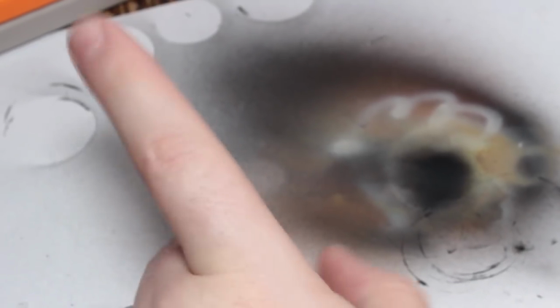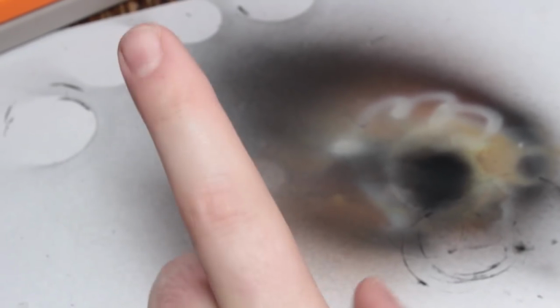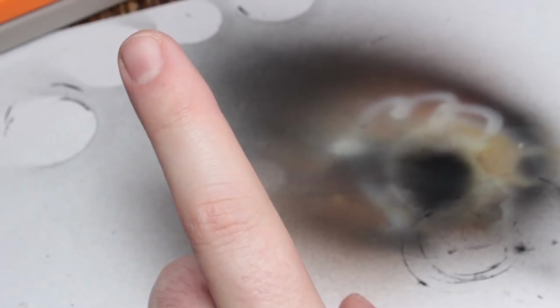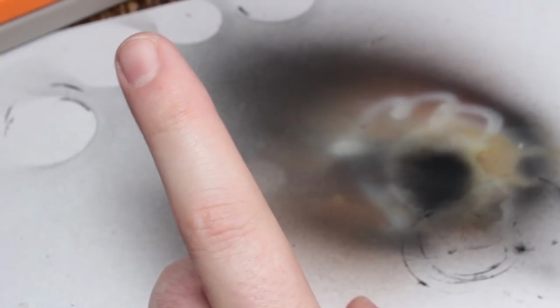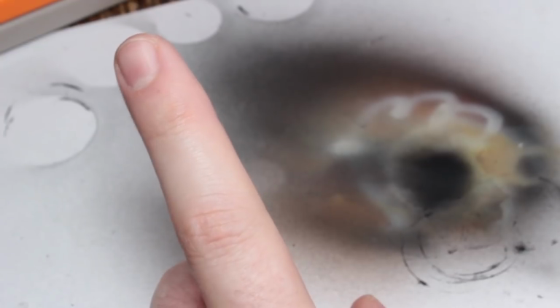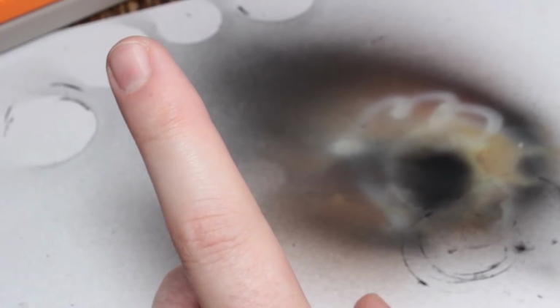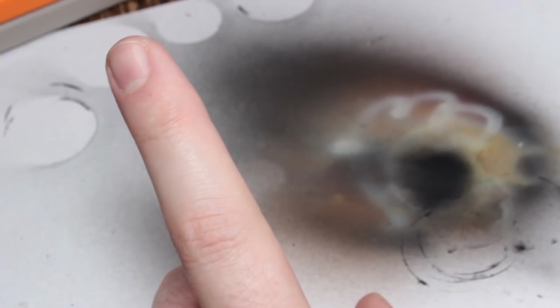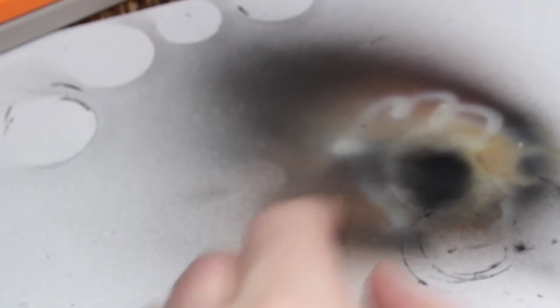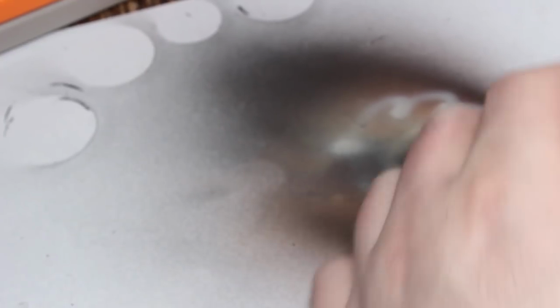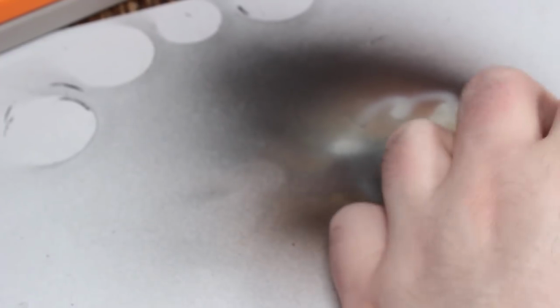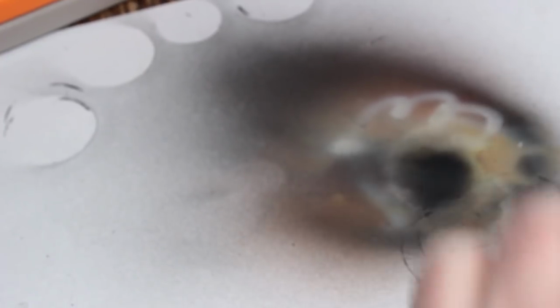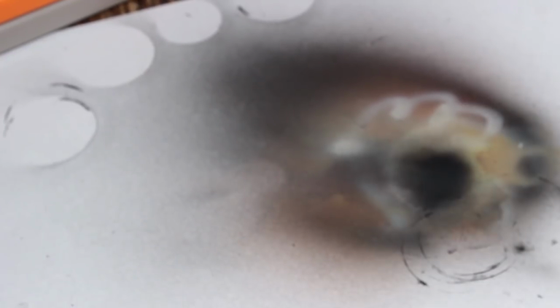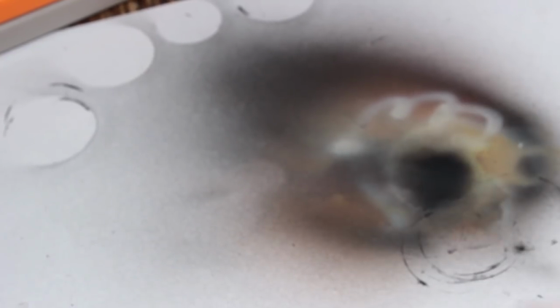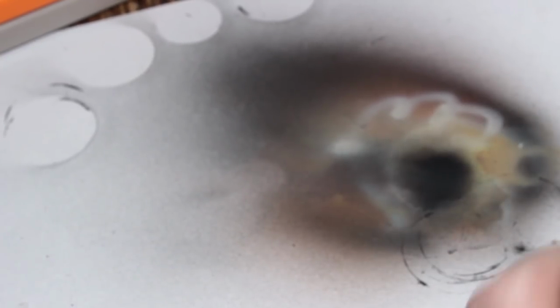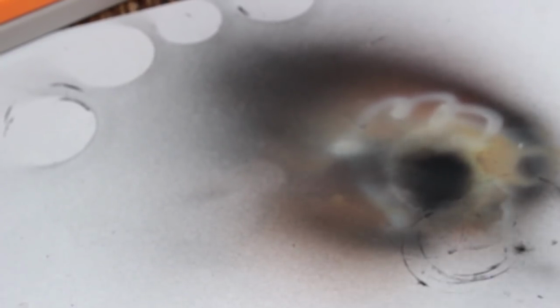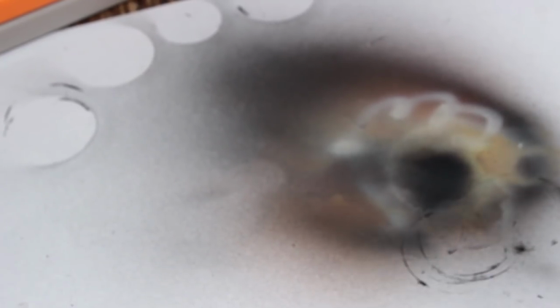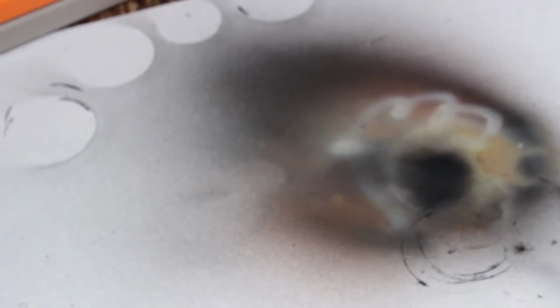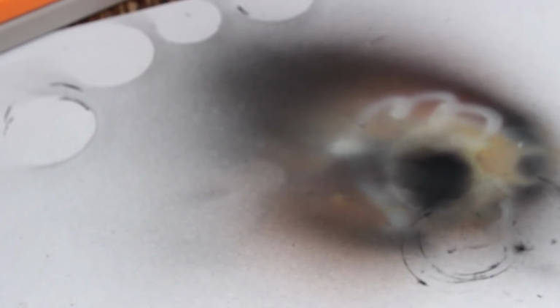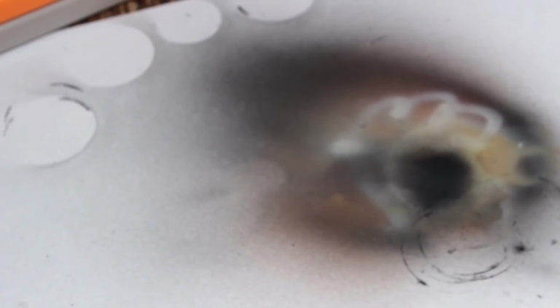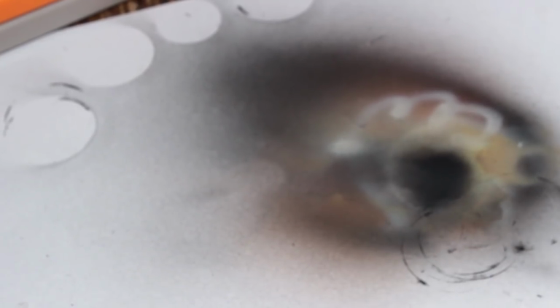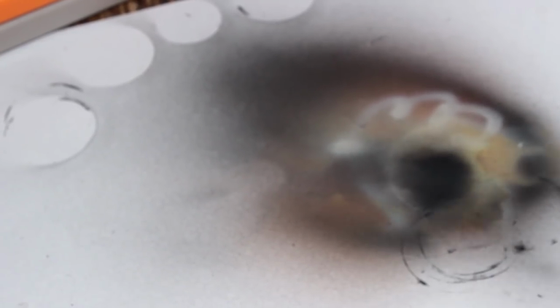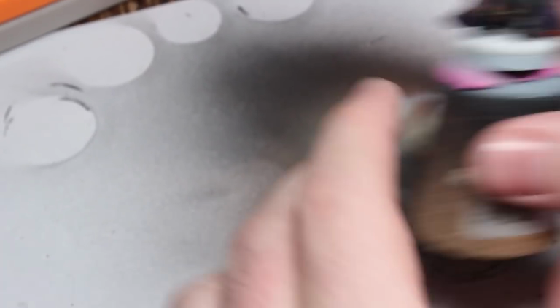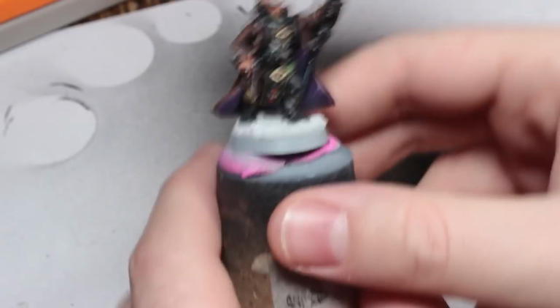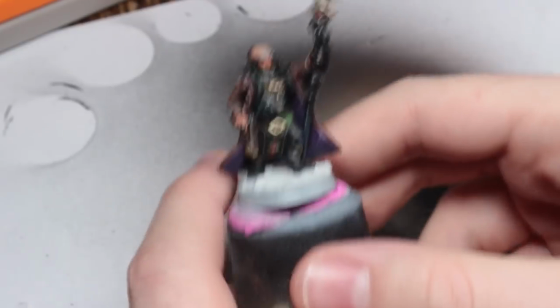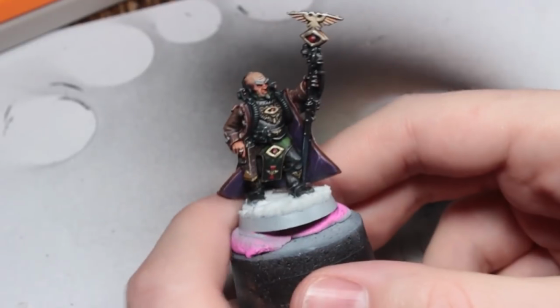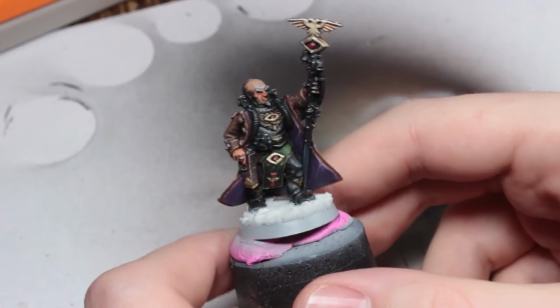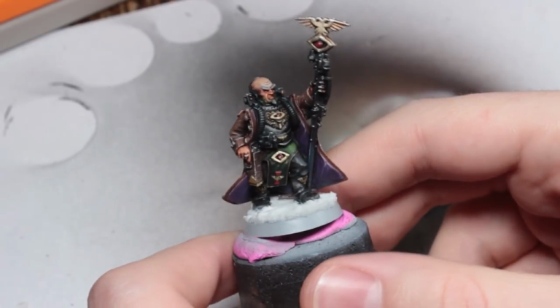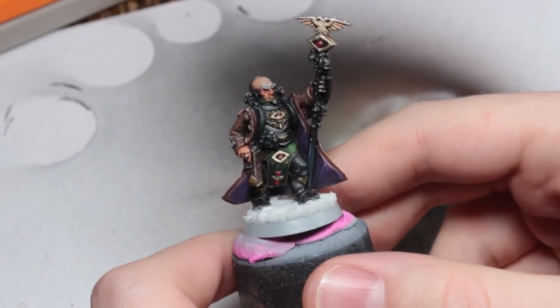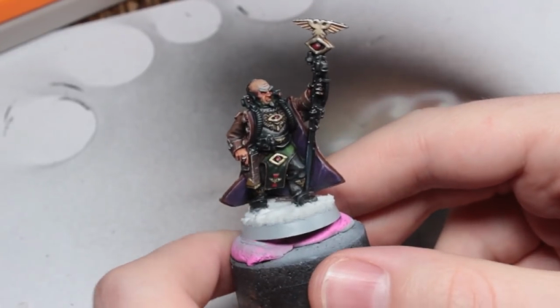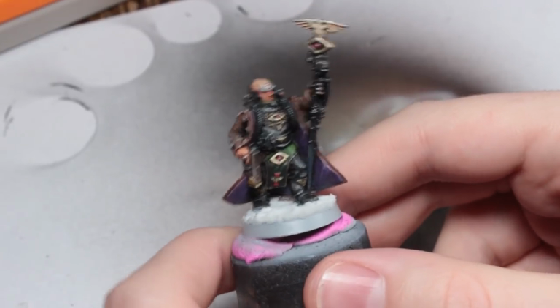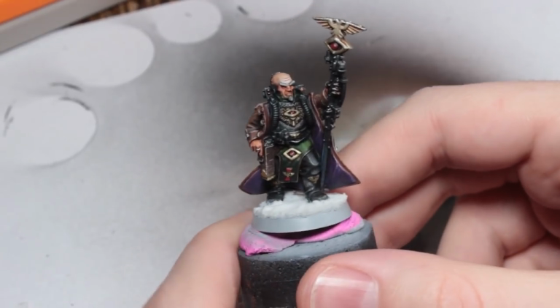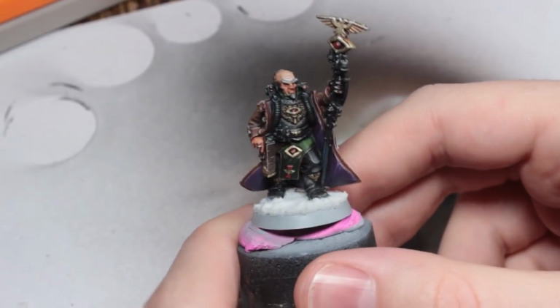Good Wednesday, kind people. I've been painting stuff and making bases. Here is one of the things I've been painting.